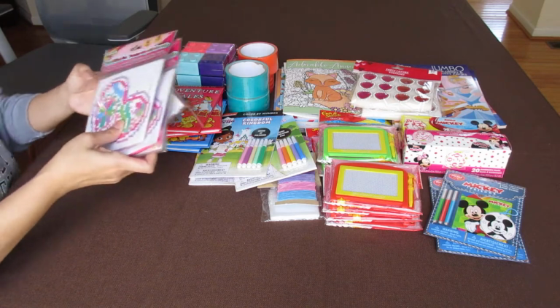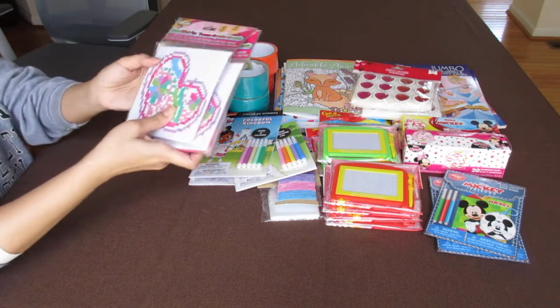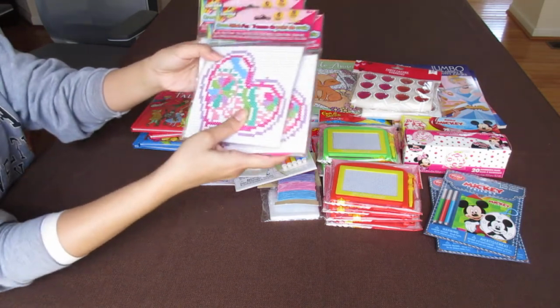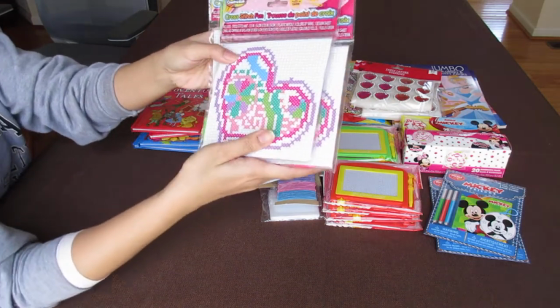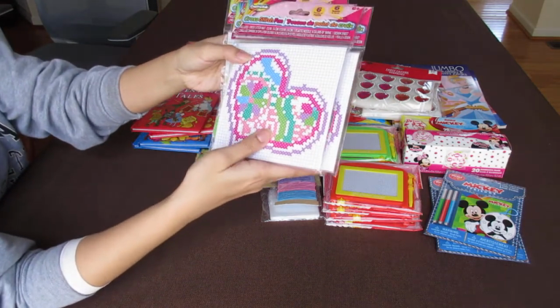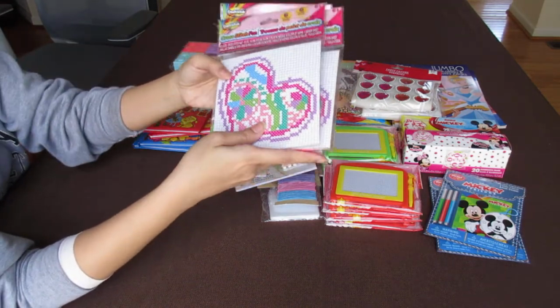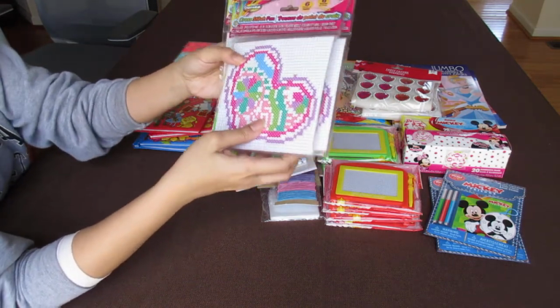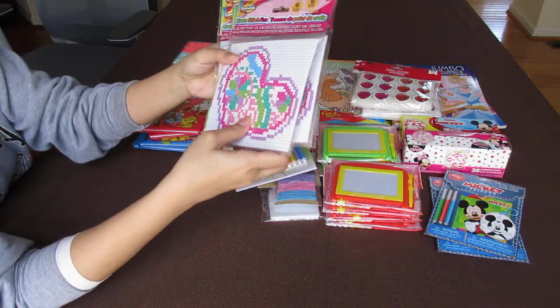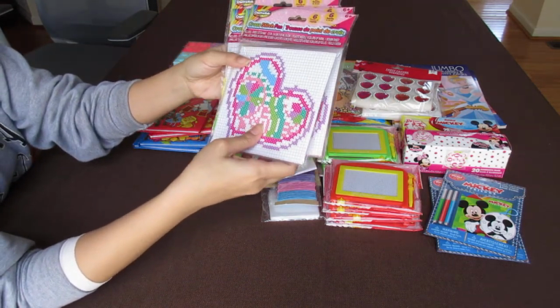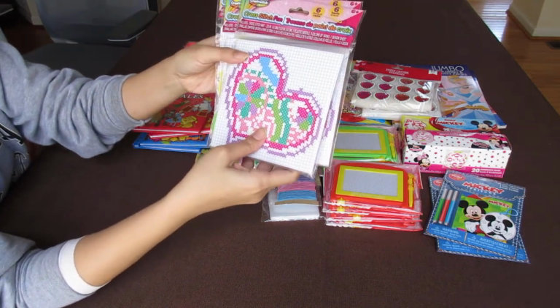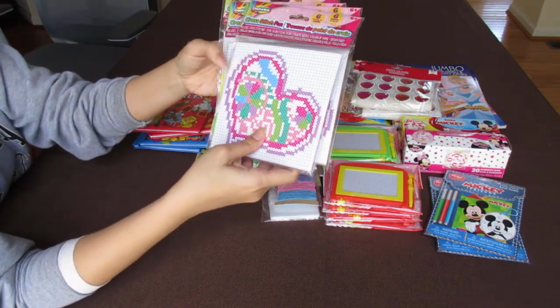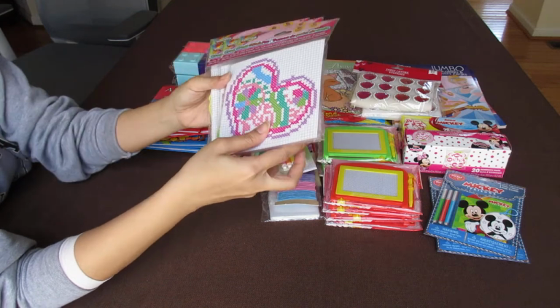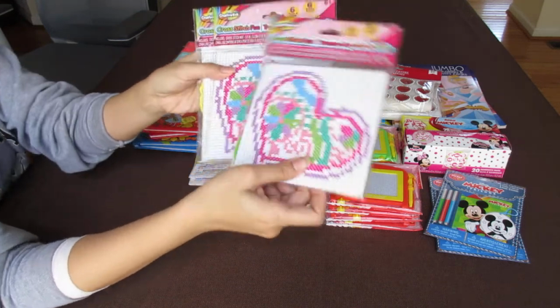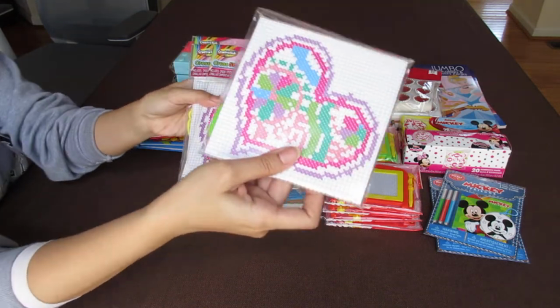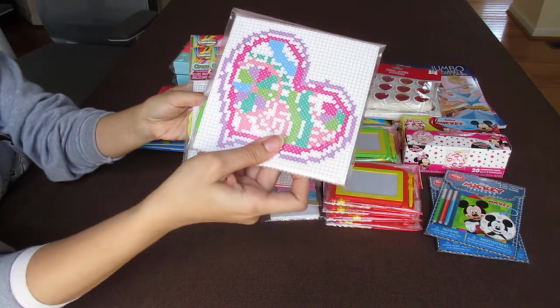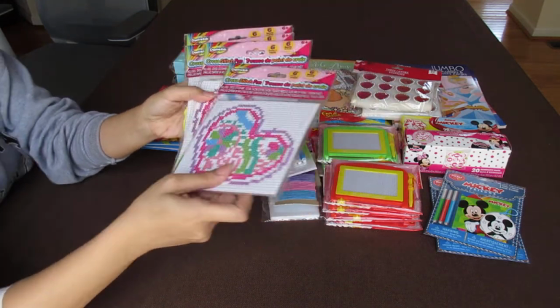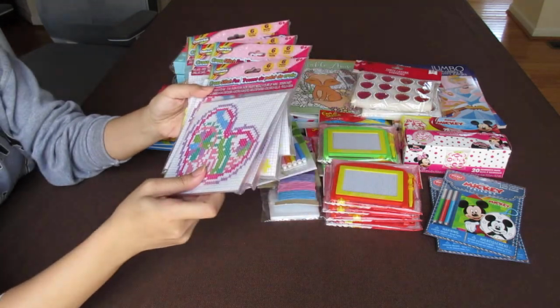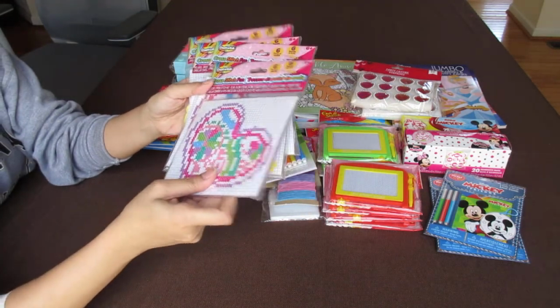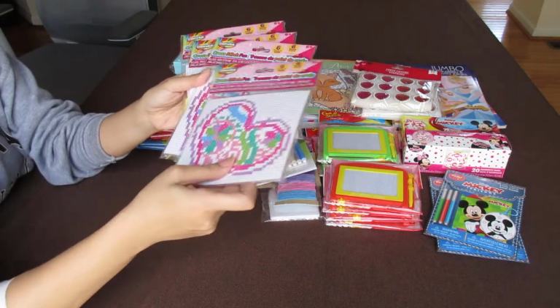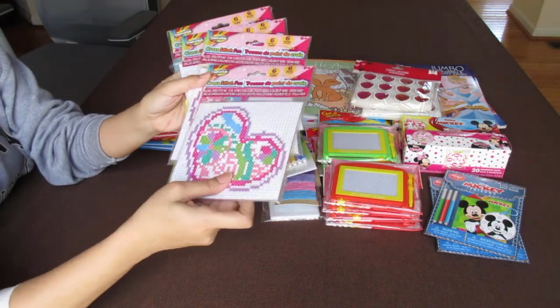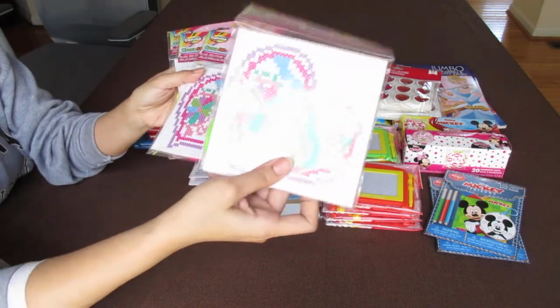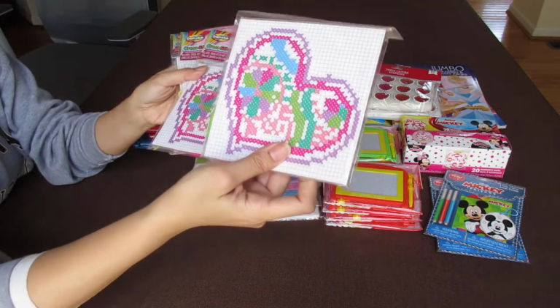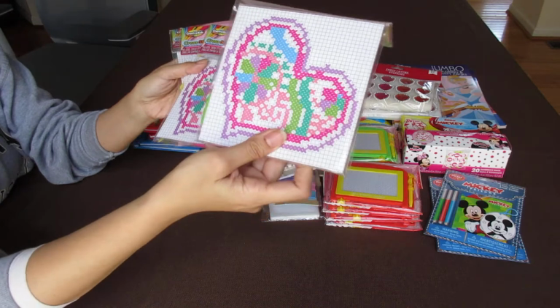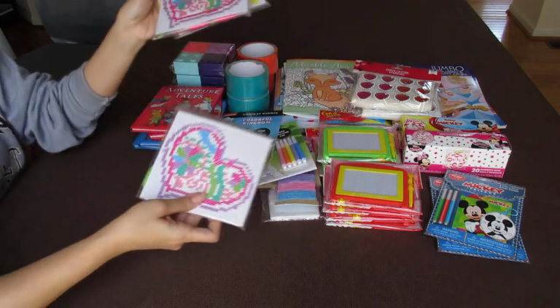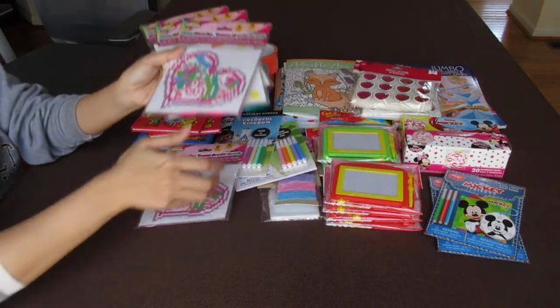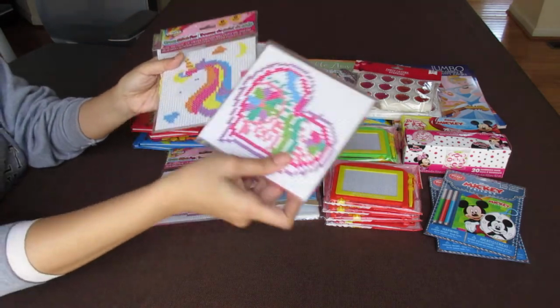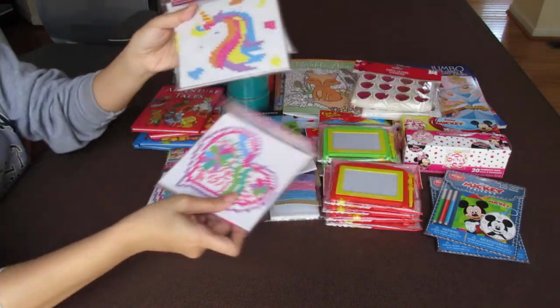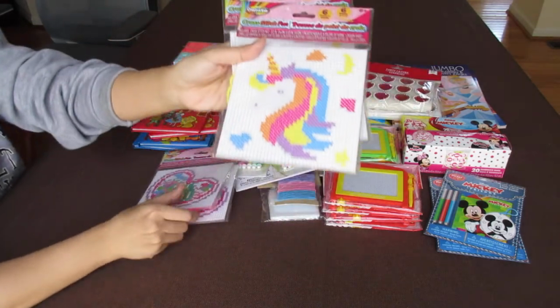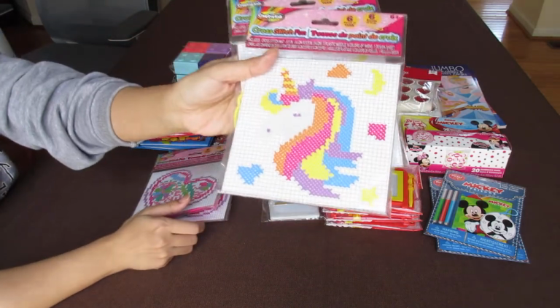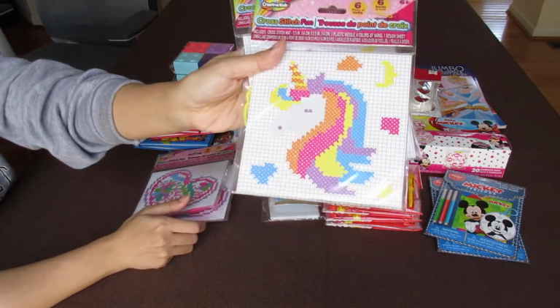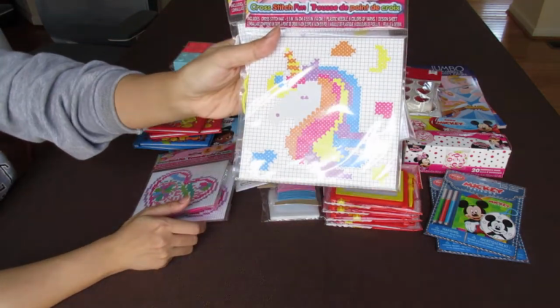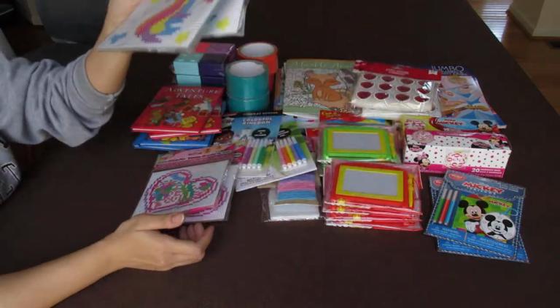I found this in the Easter section of Dollar Tree — Cross Stitch Fun Hearts. This is ages six and older. So, heart — I got two of them, and then unicorns. Very cute.